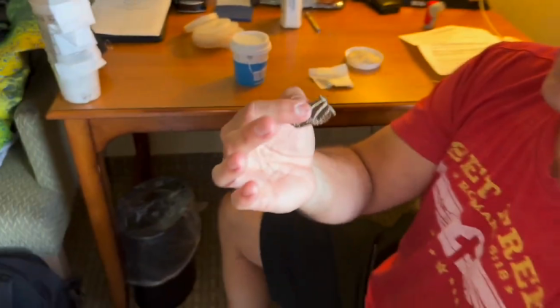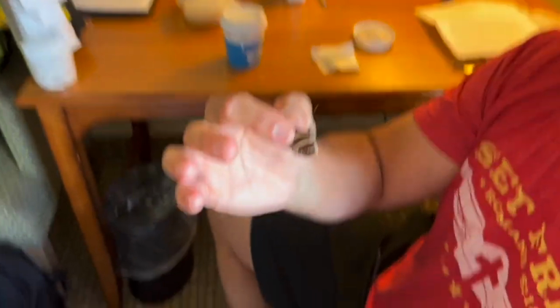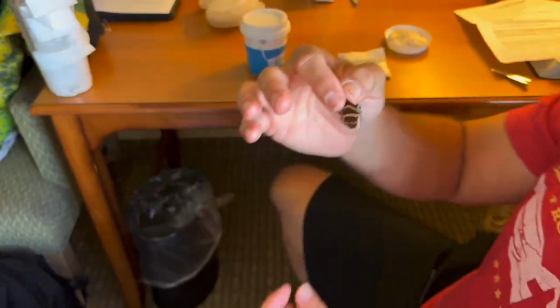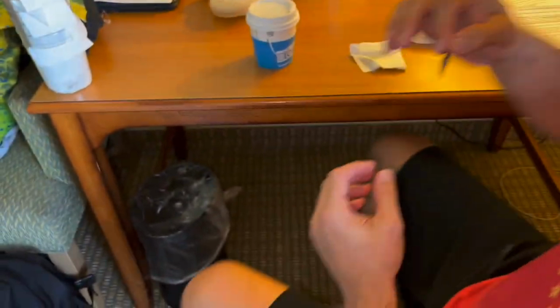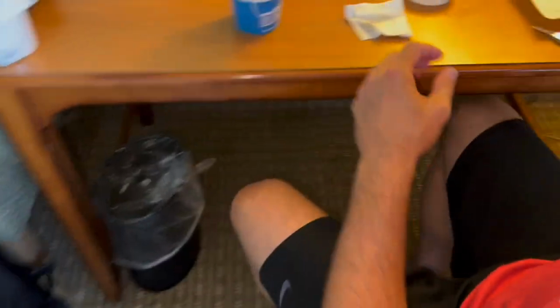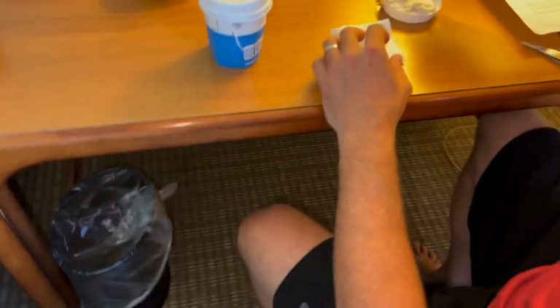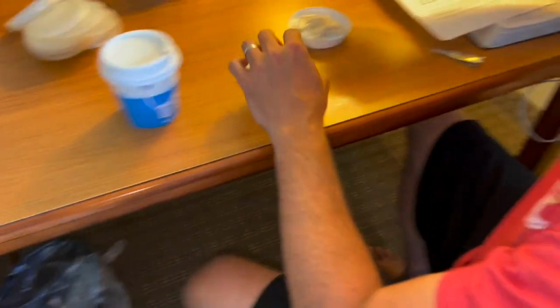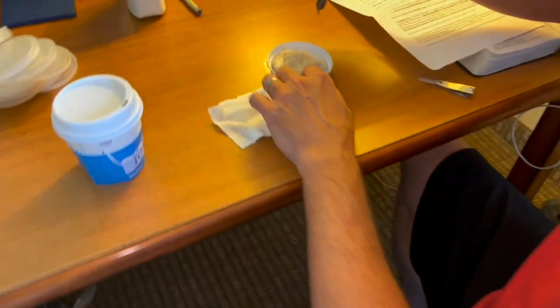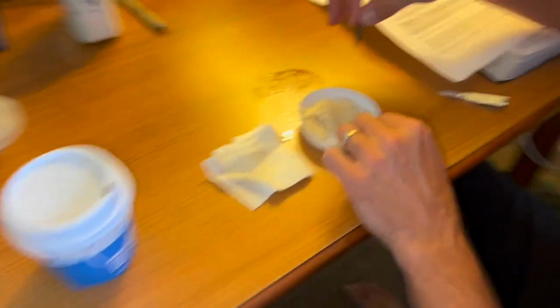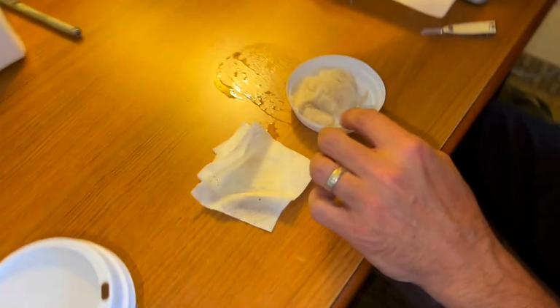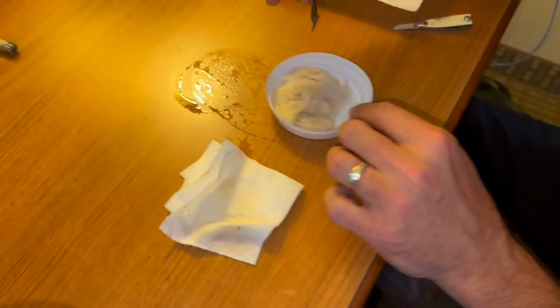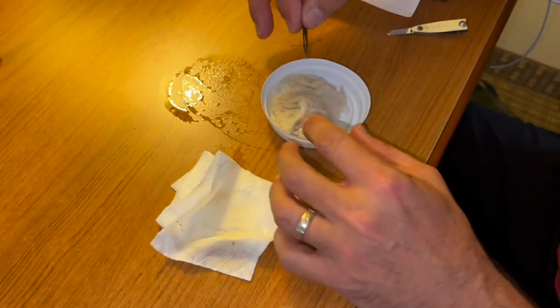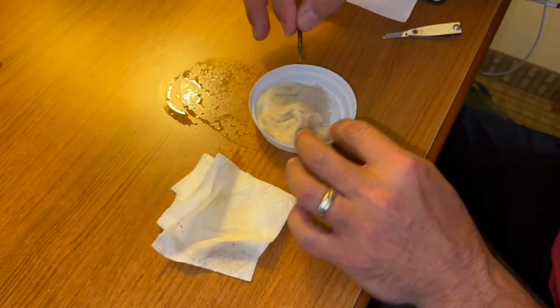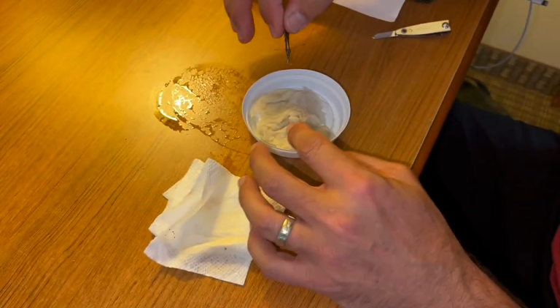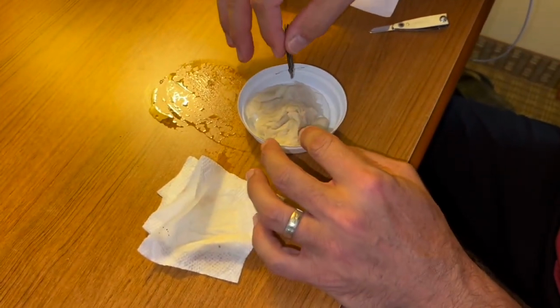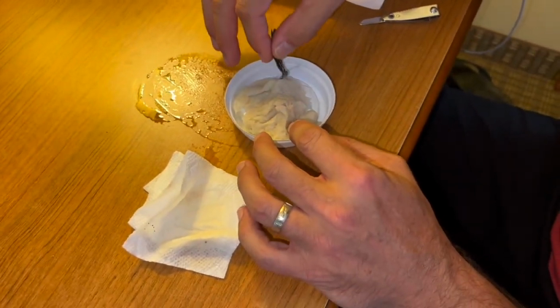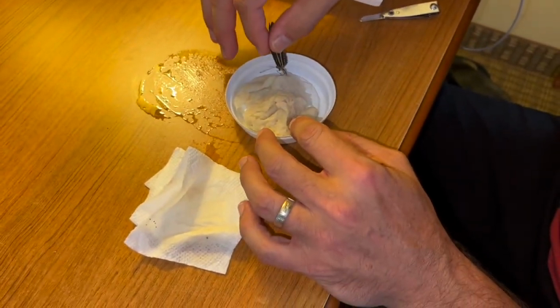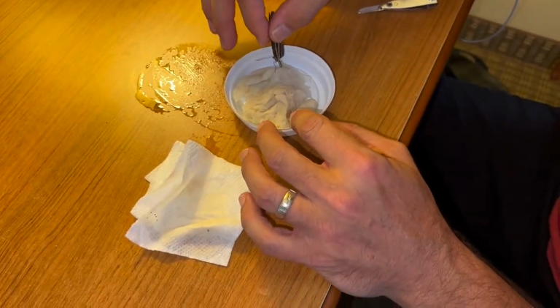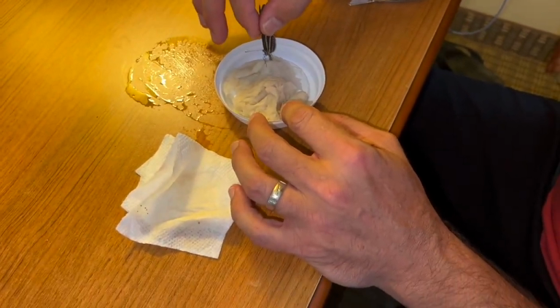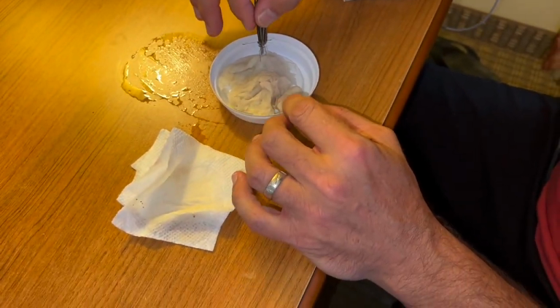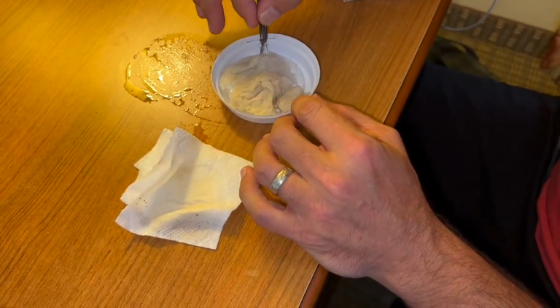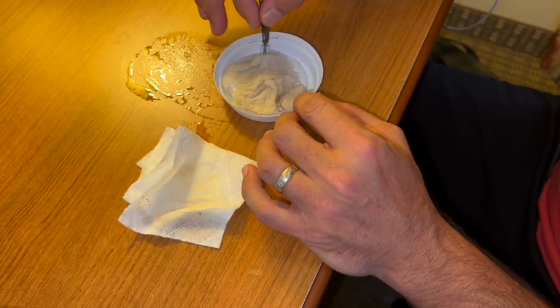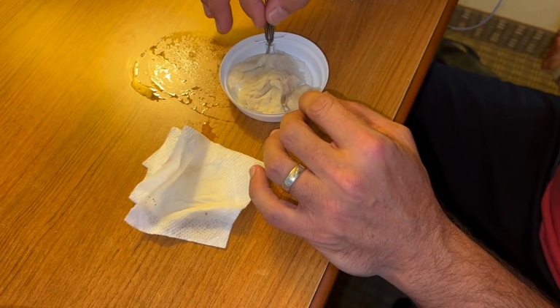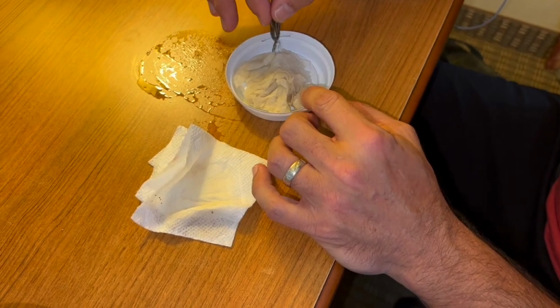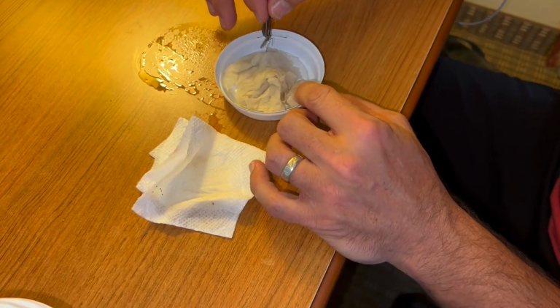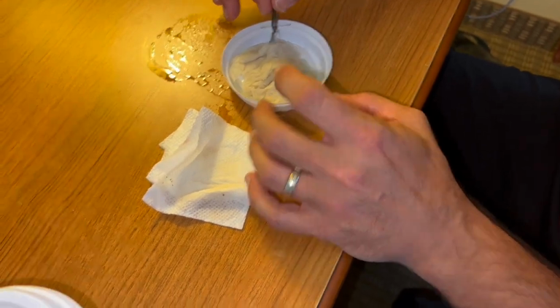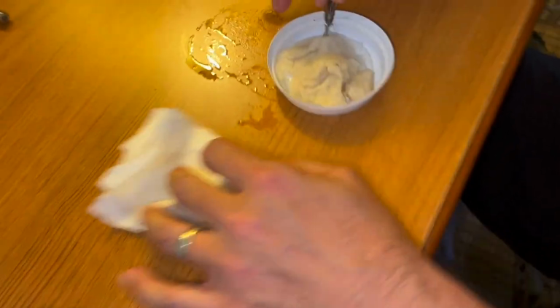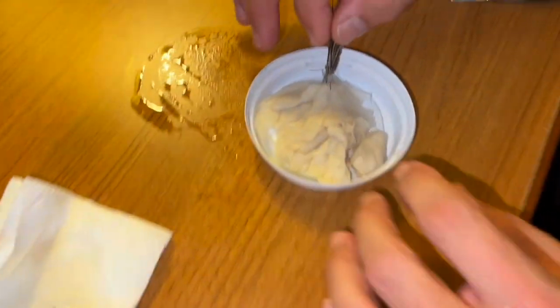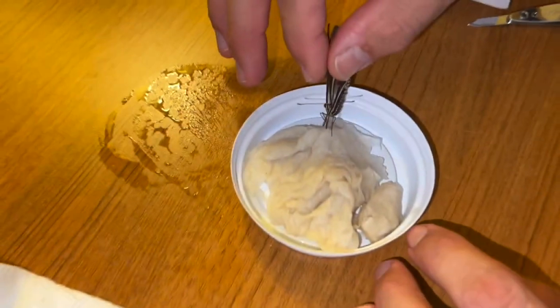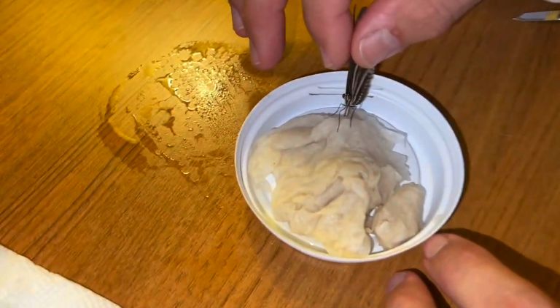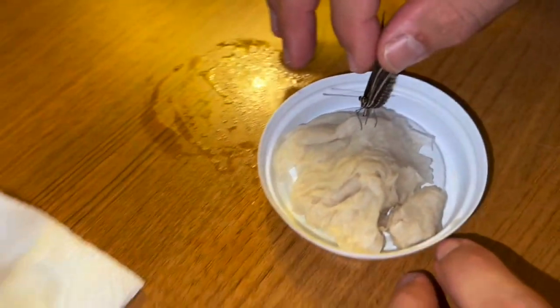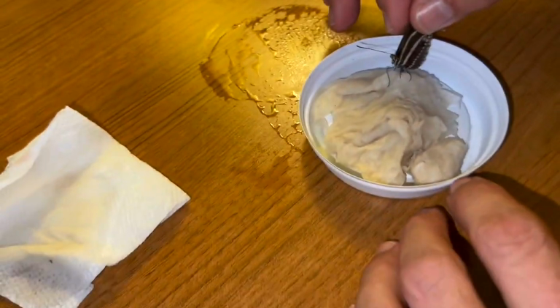Here we have a zebra longwing, guys. What we're going to do is we've got some sugar water and a little bit of apple juice — you don't need the apple juice most of the time. We're just going to use the sugar water to make sure that these guys are fed.